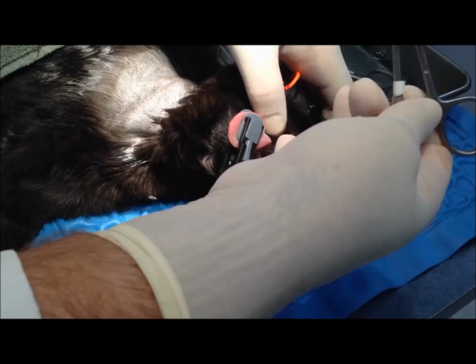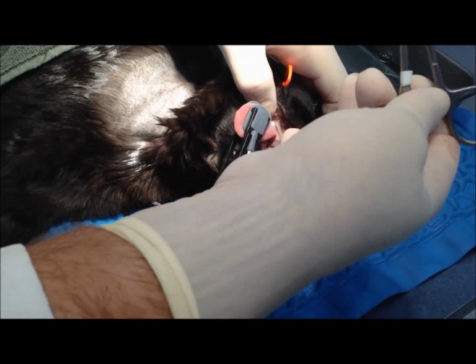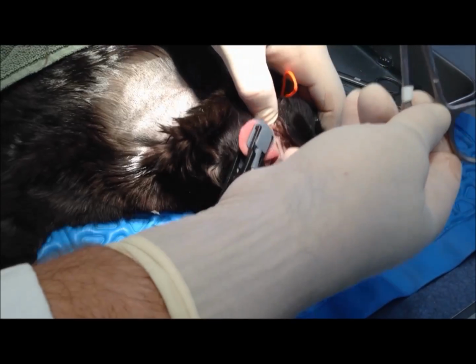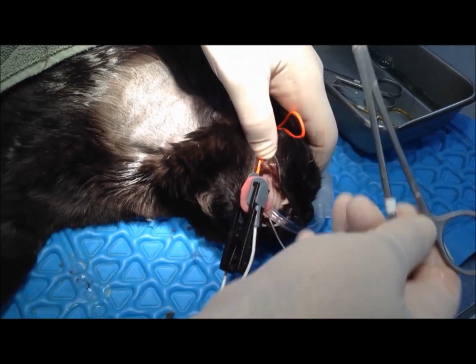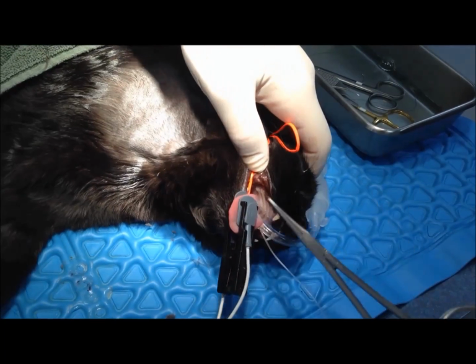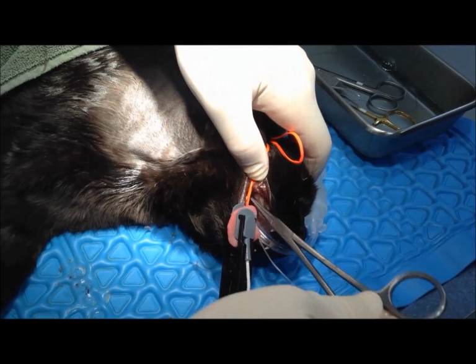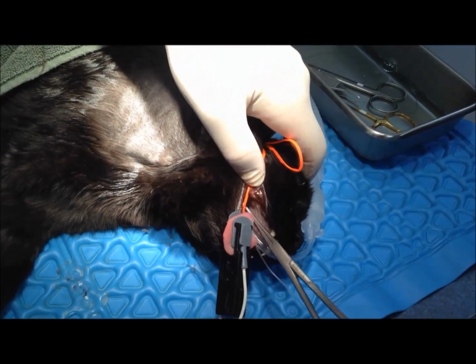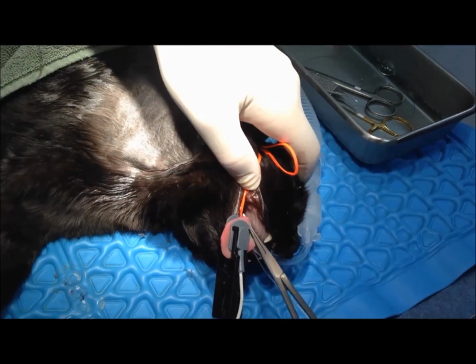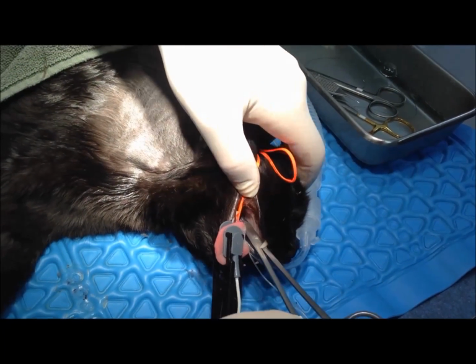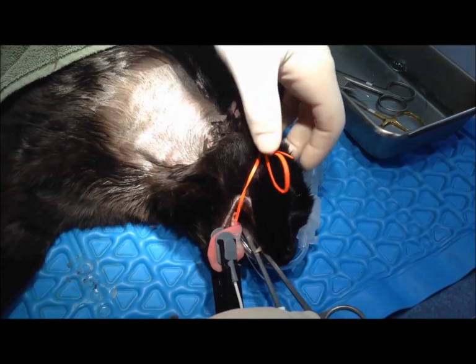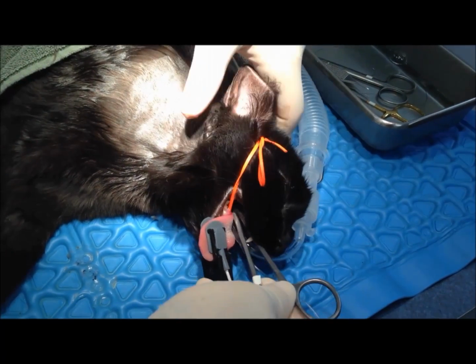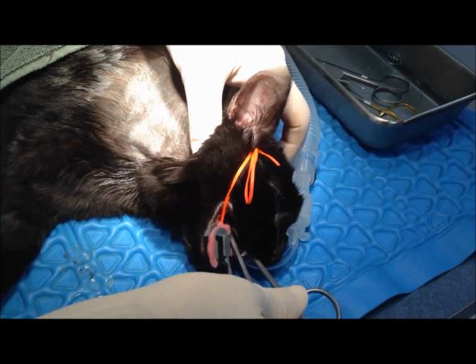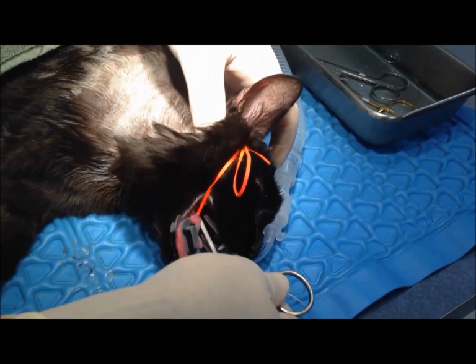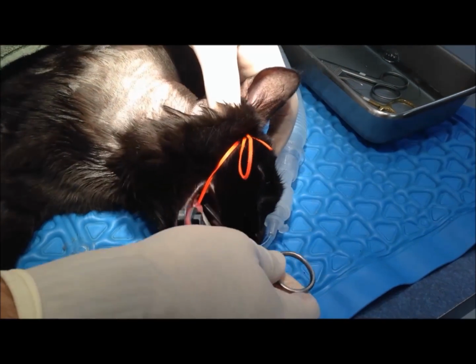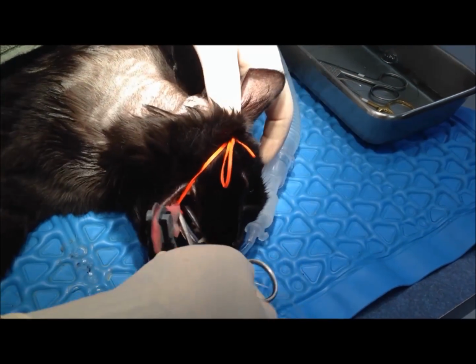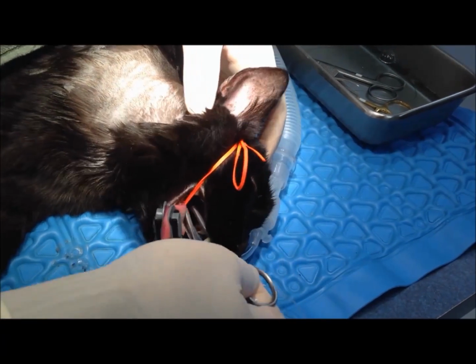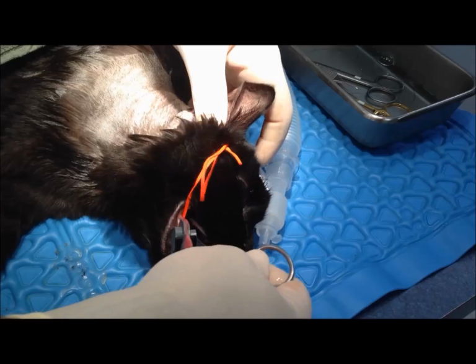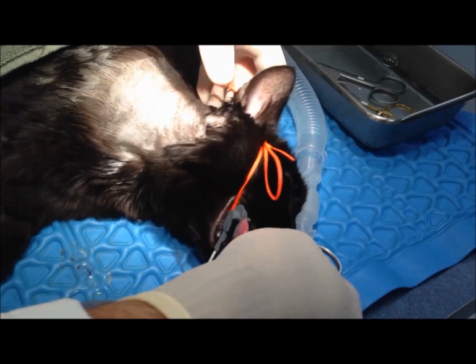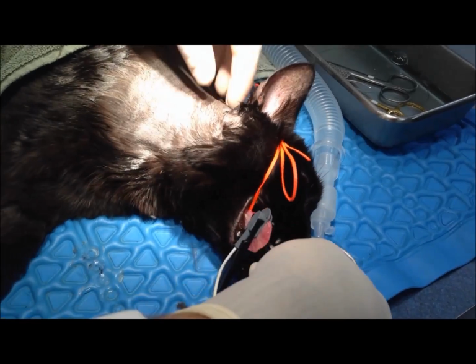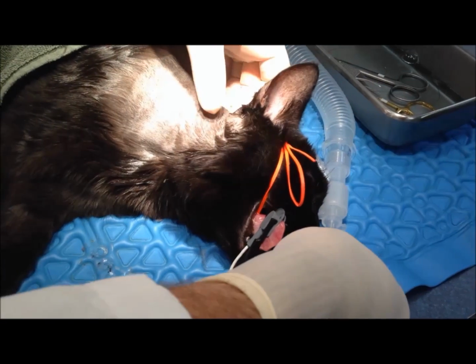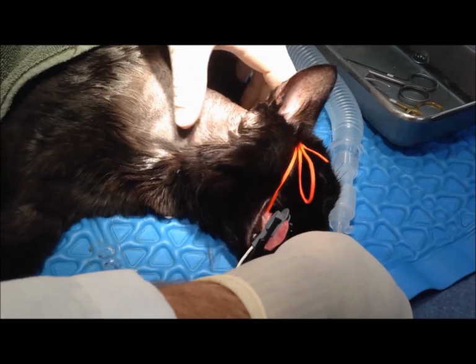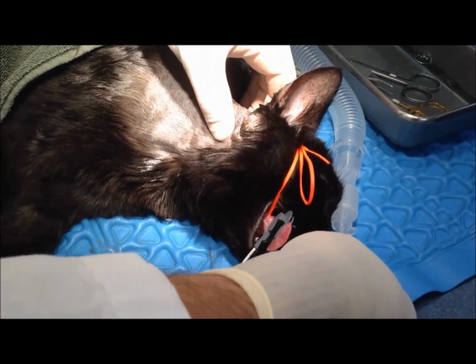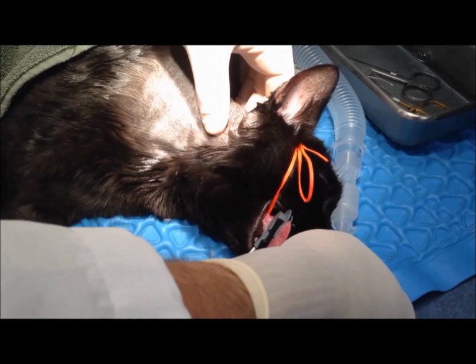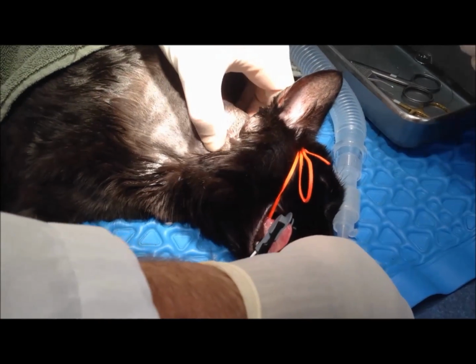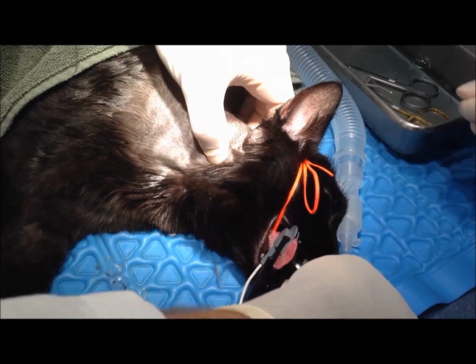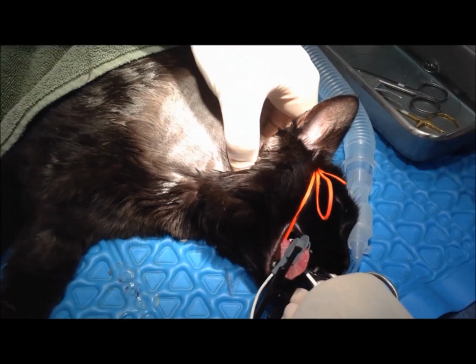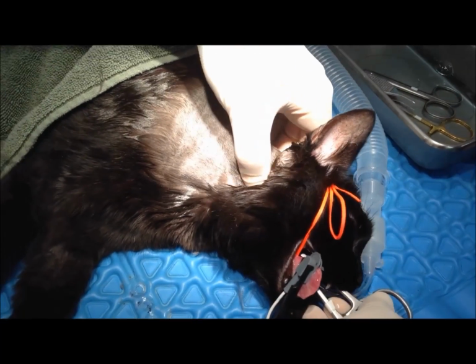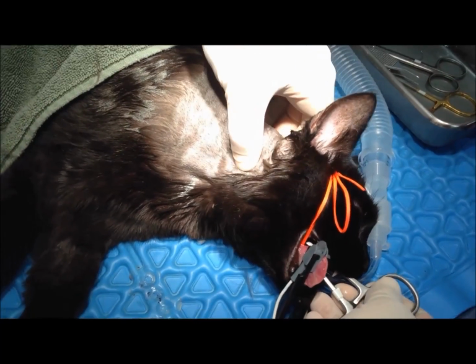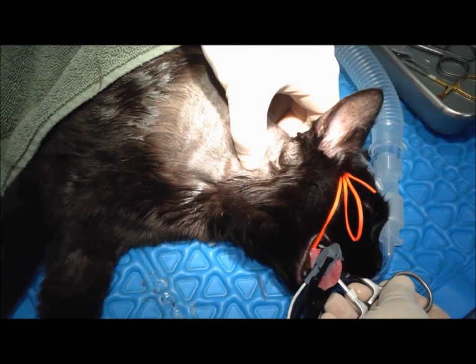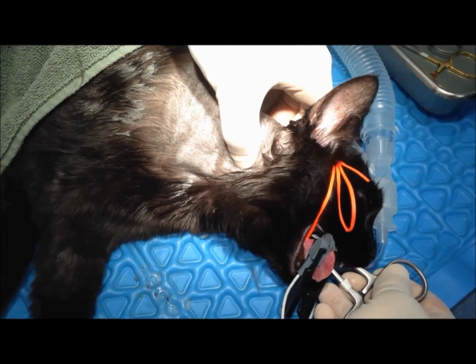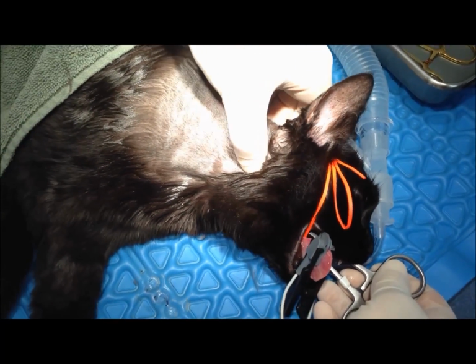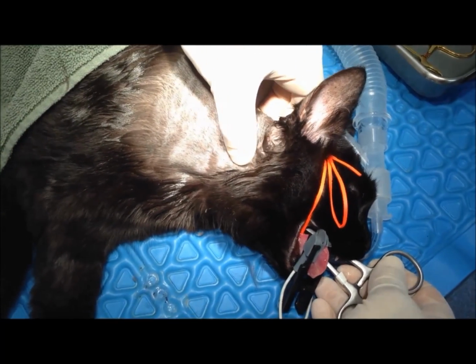I don't have any teeth. She did. Our landmarks are we're going to be palpating for the wing of the atlas, which is right there.